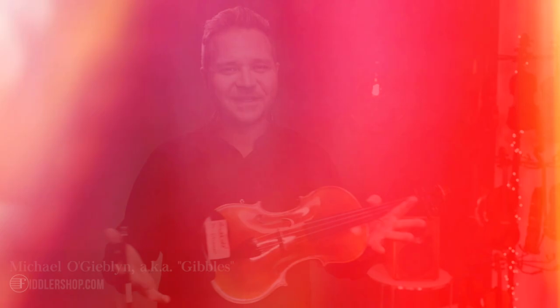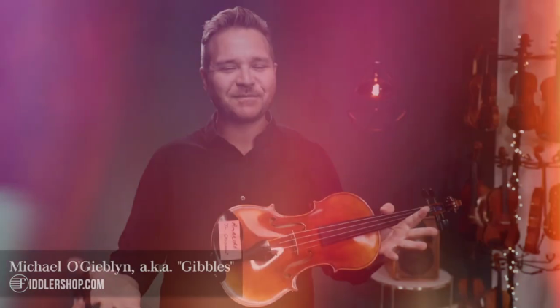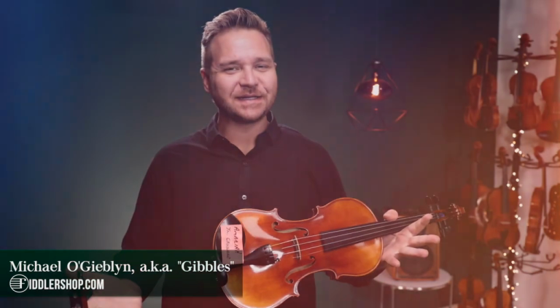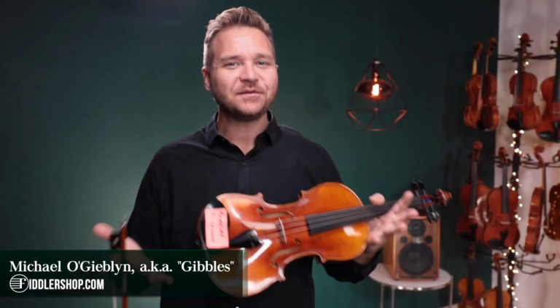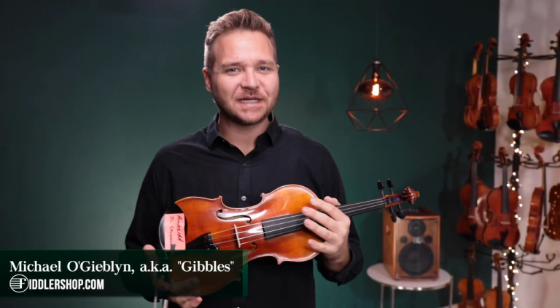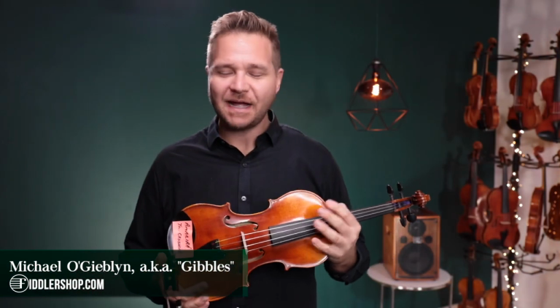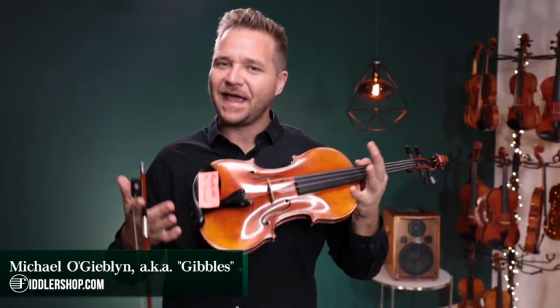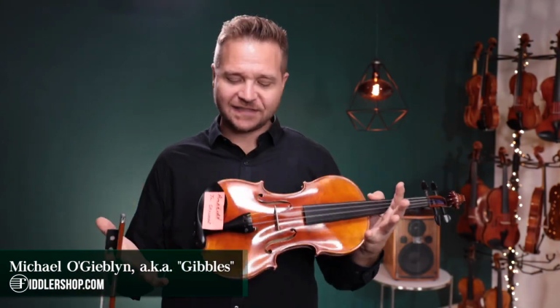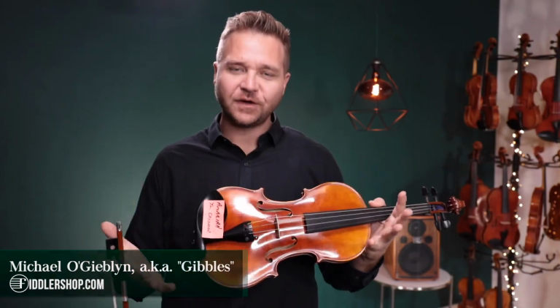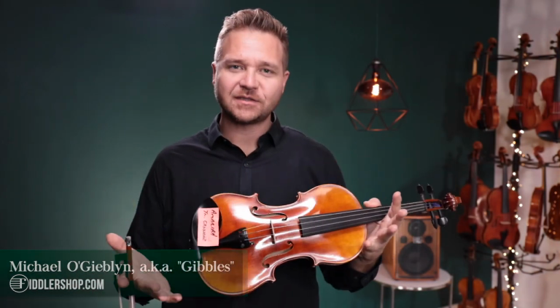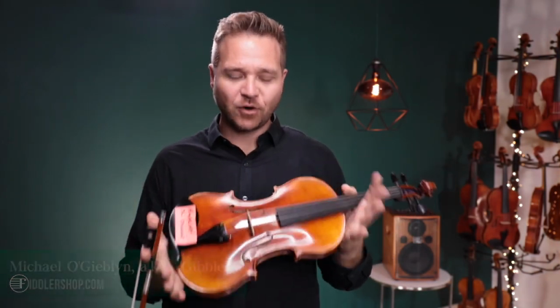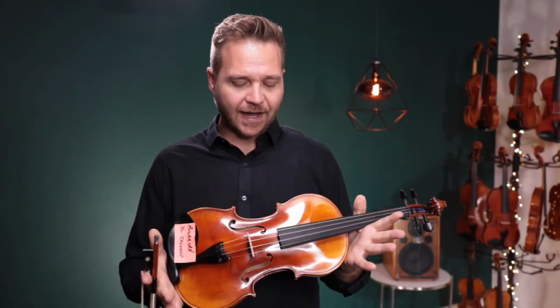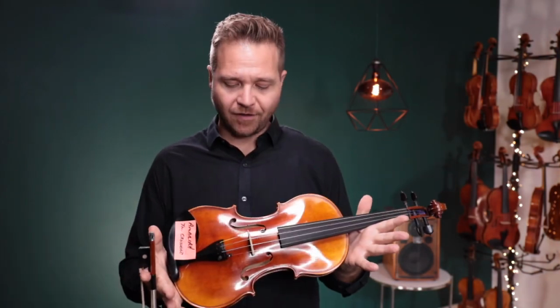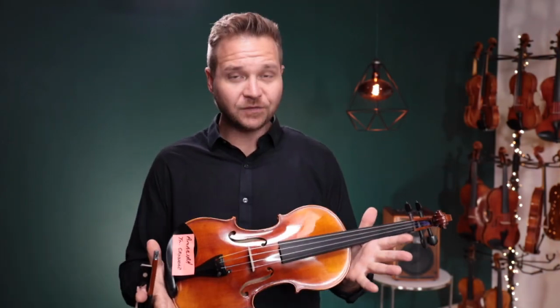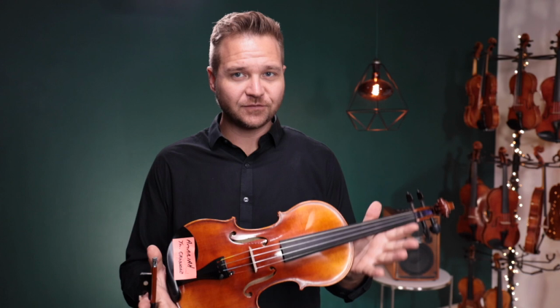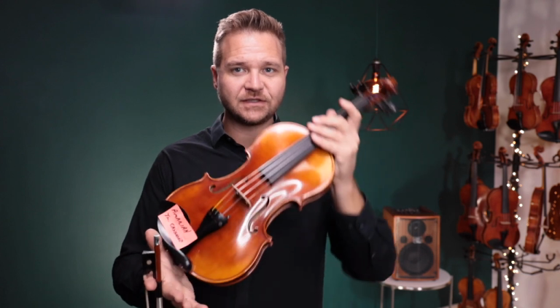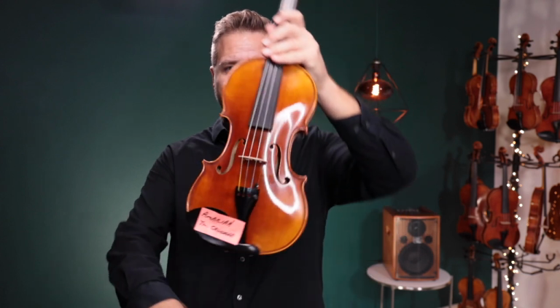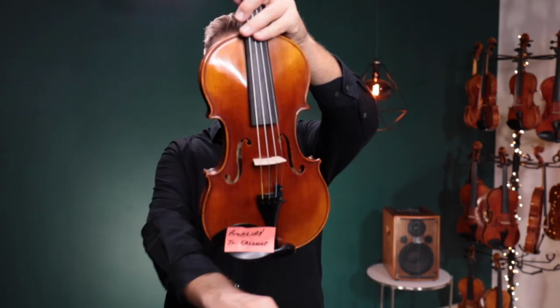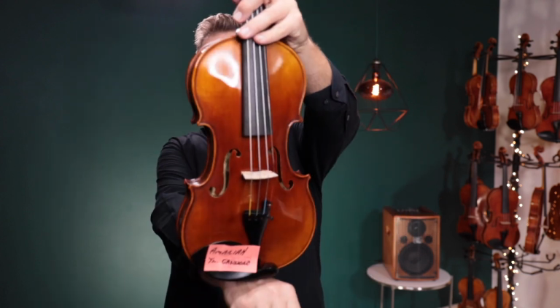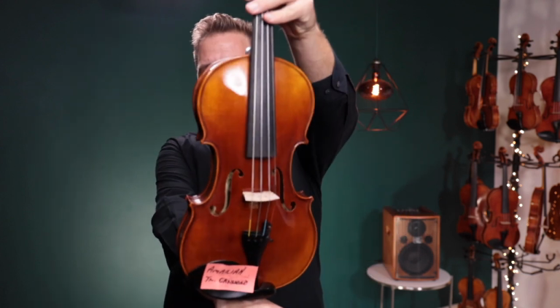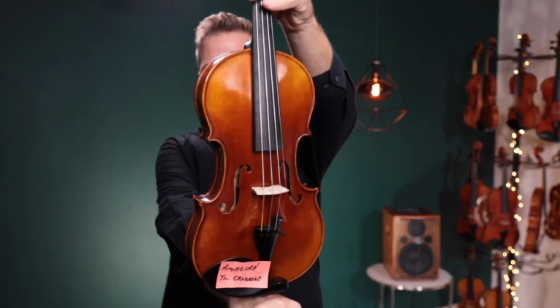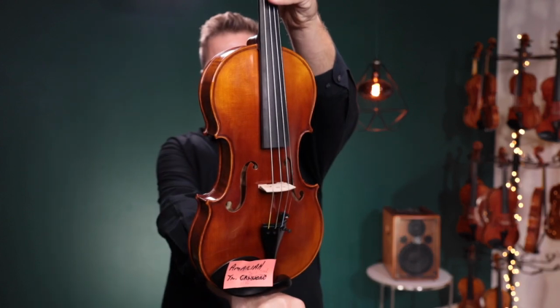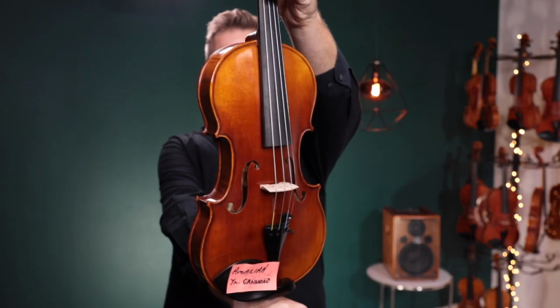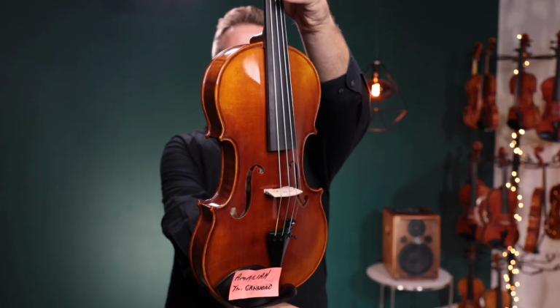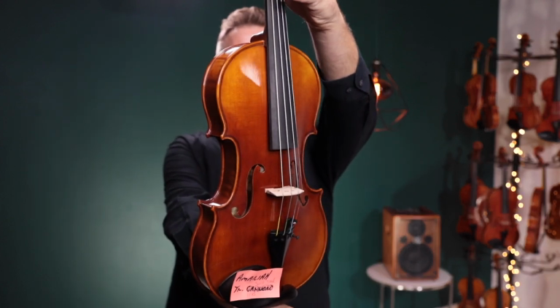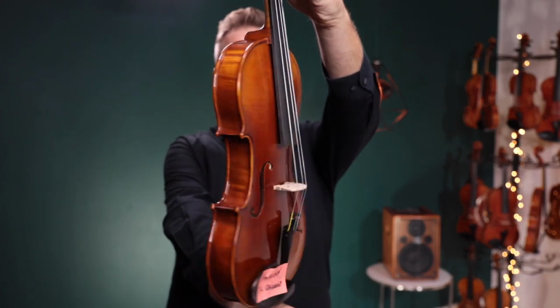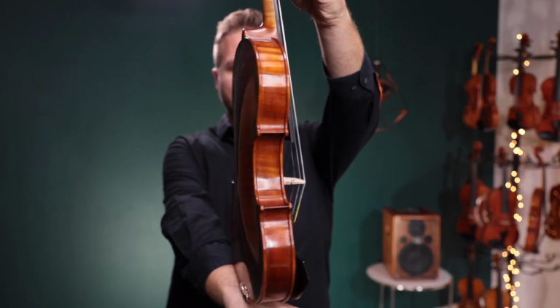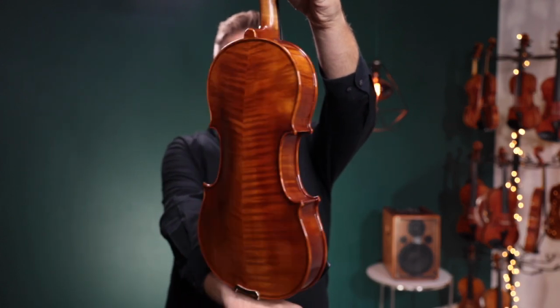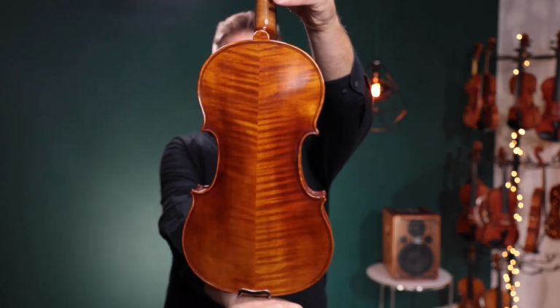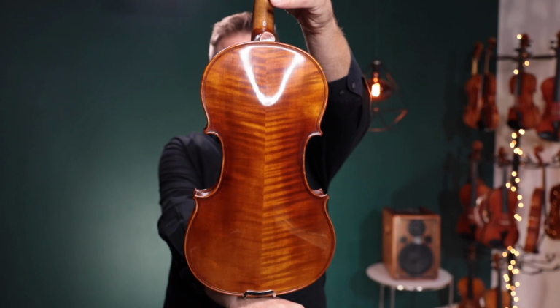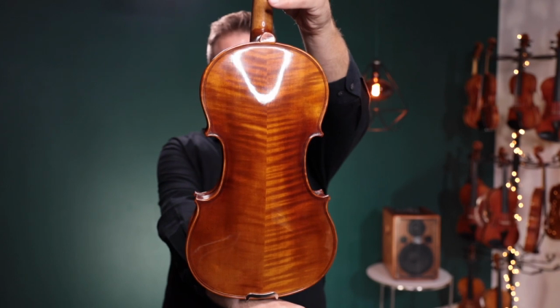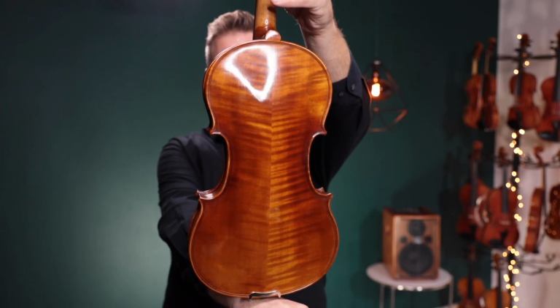Hello there, I'm Michael Agiblin with FiddlerShop.com, and this is a video for our dear customer MRI. I have two violins for you to listen to today. This first one is the Holstein Traditional Swal Stradivarius.